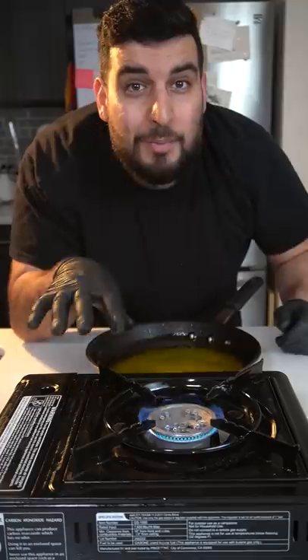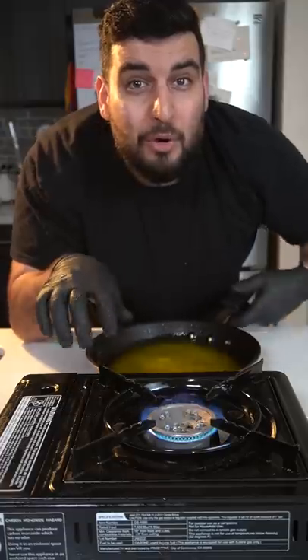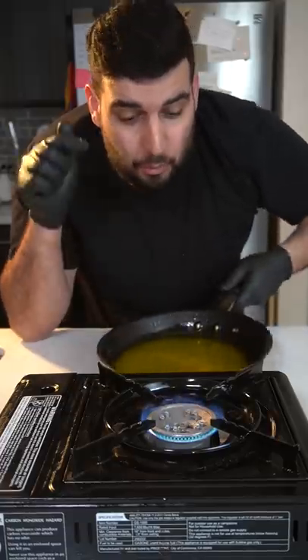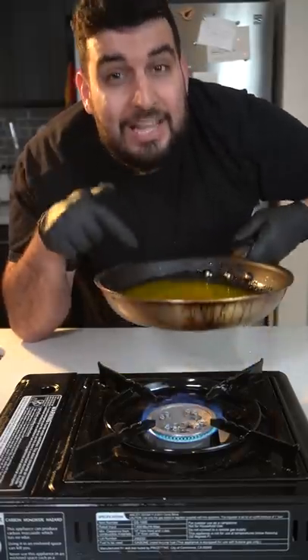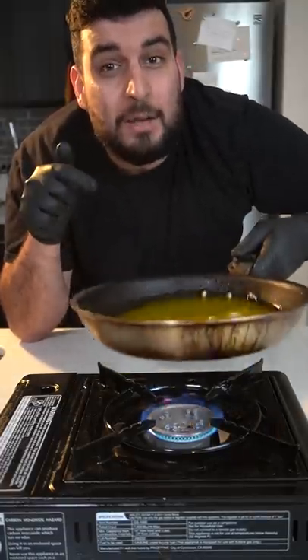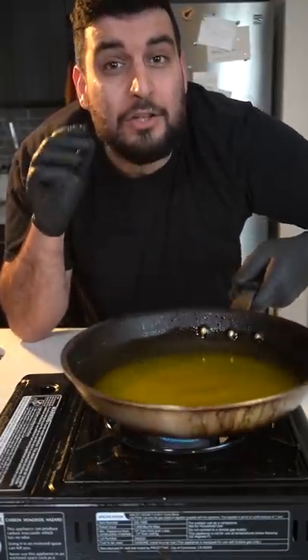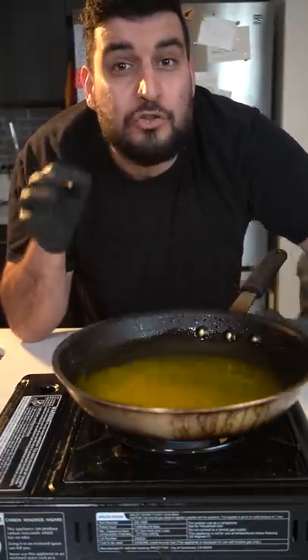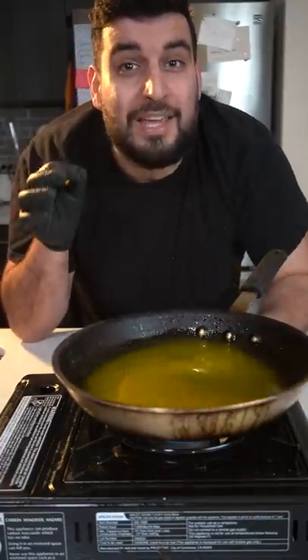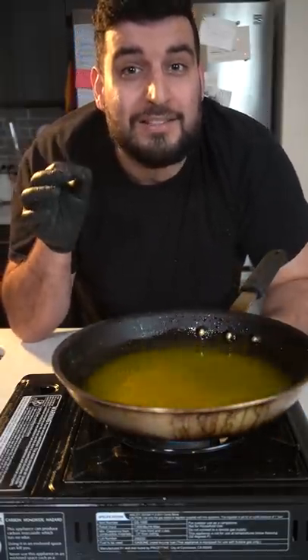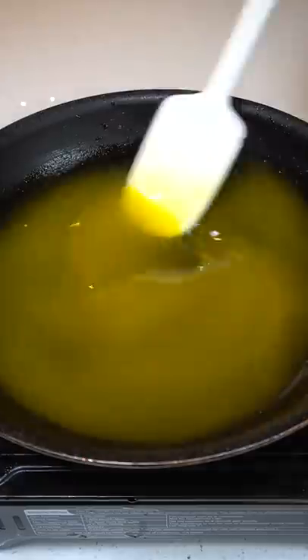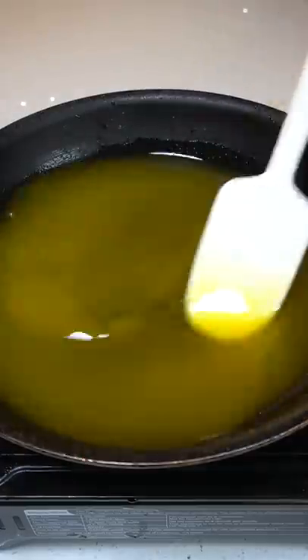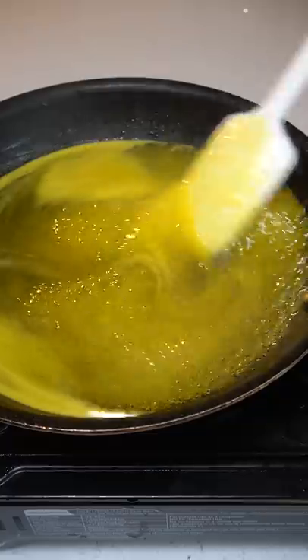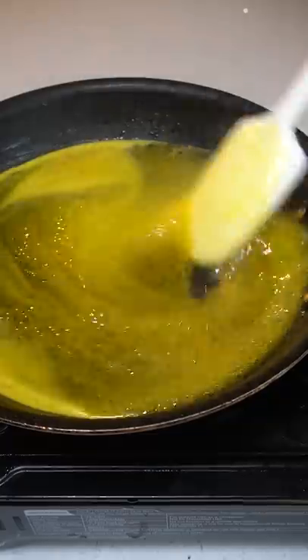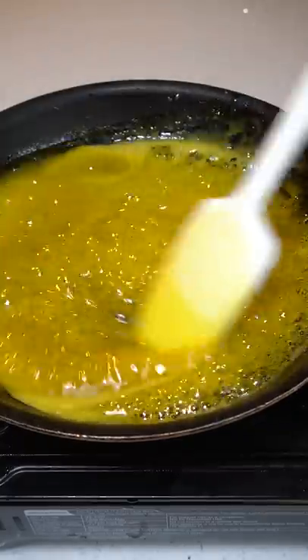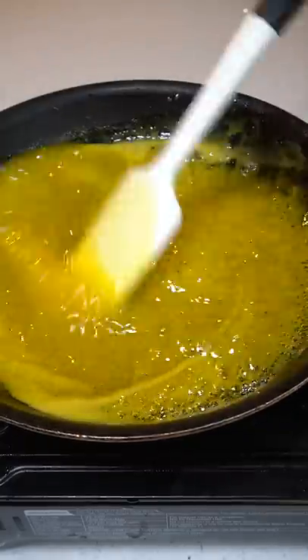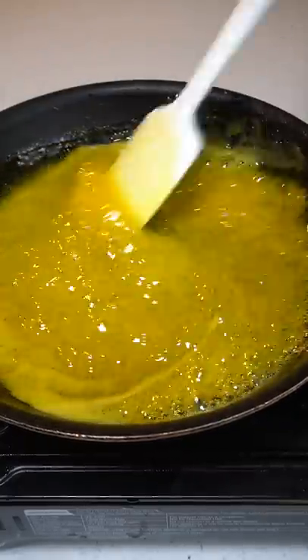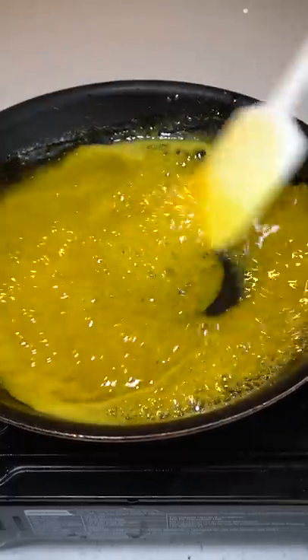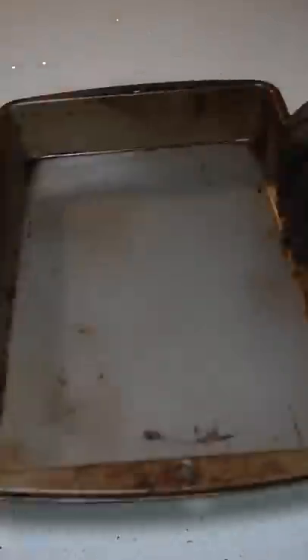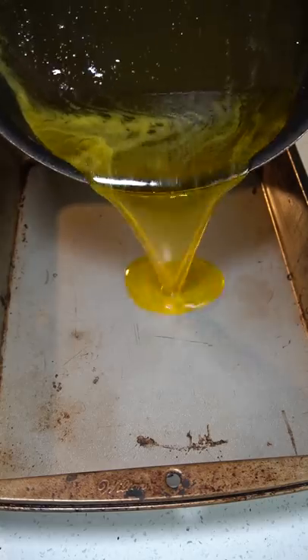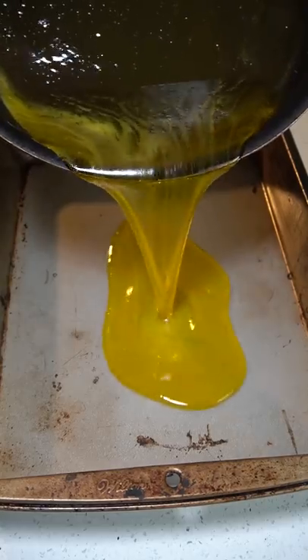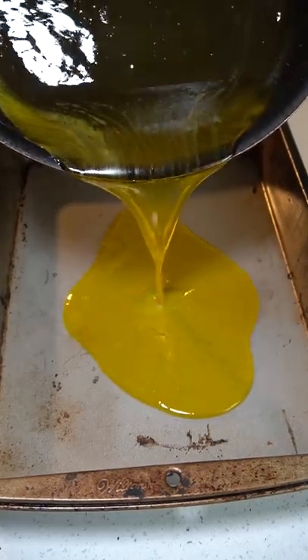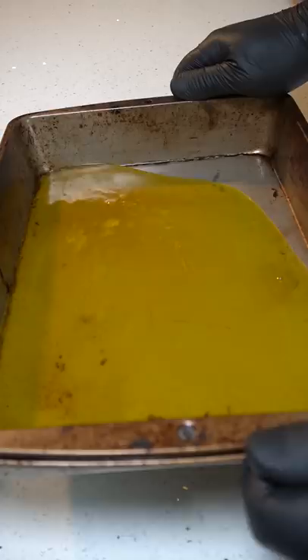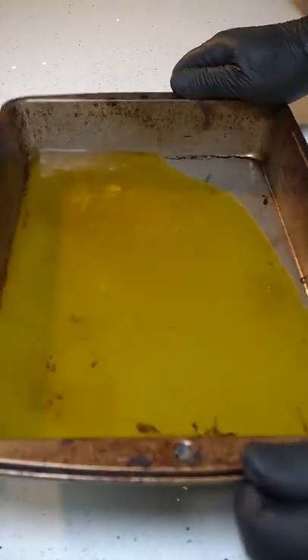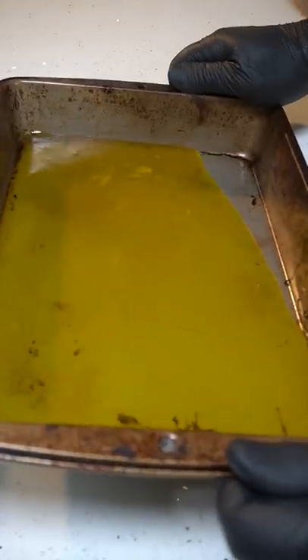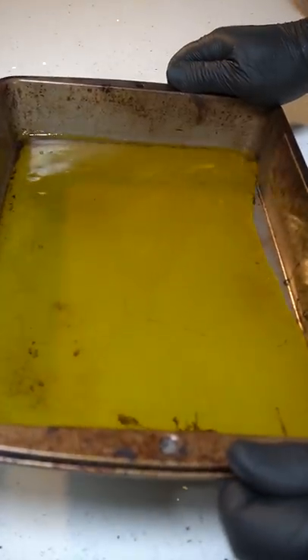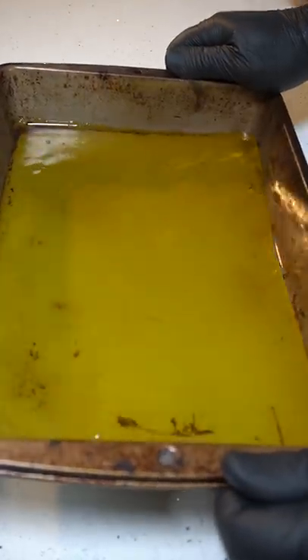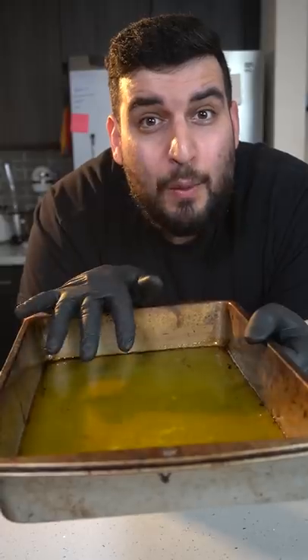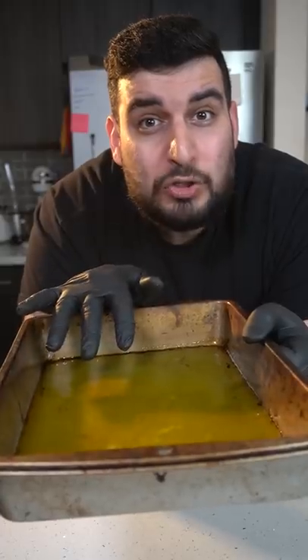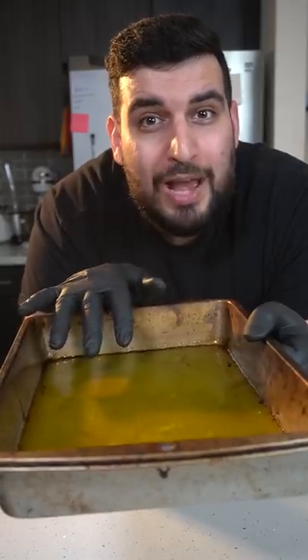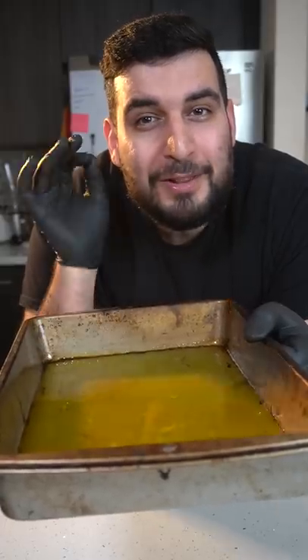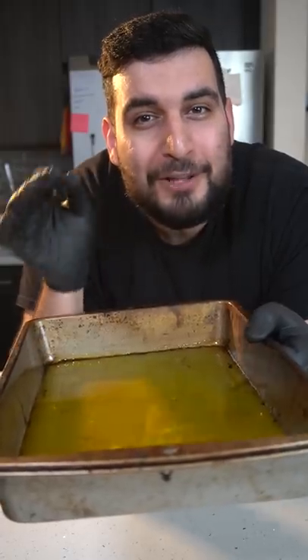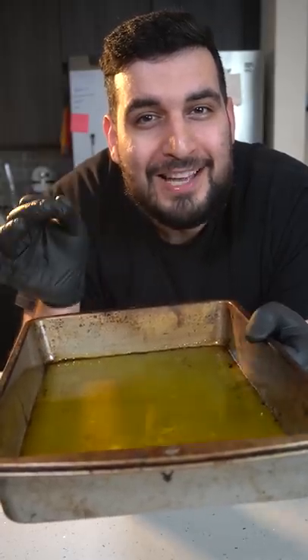On medium low heat, we're going to heat this up until the juice thickens. Now we want to let this cool down until it fully sets.